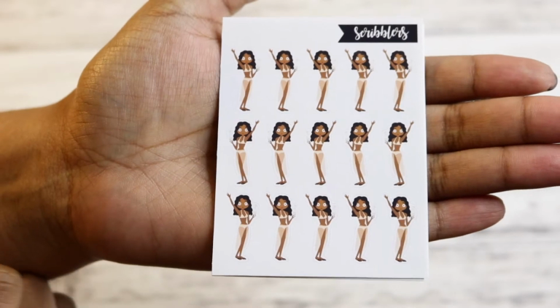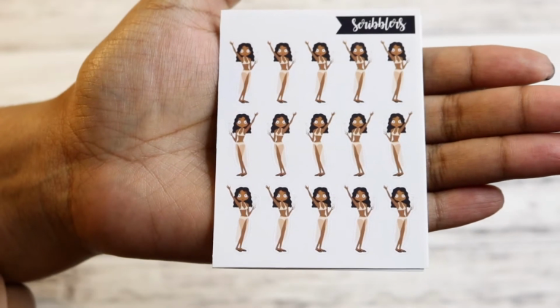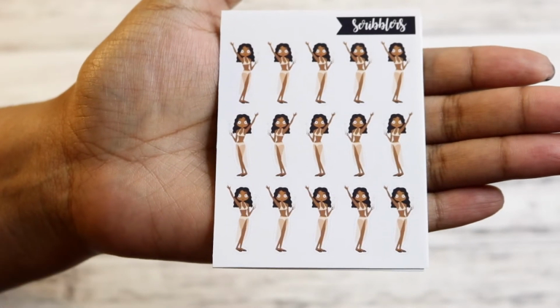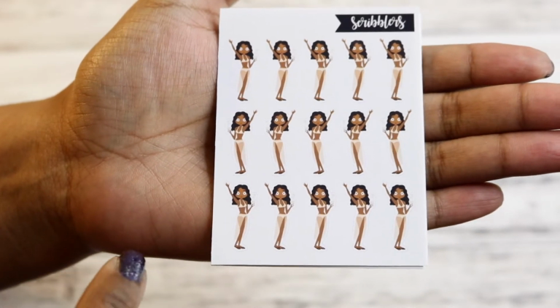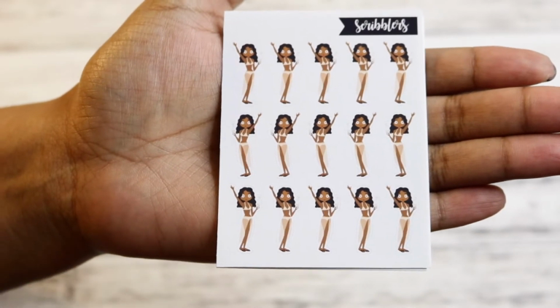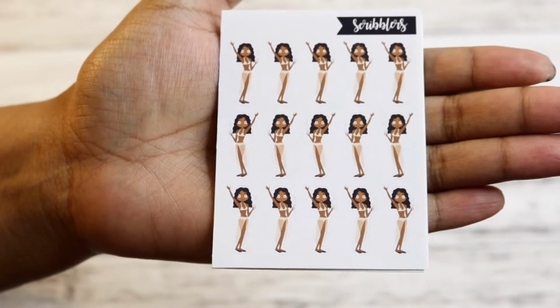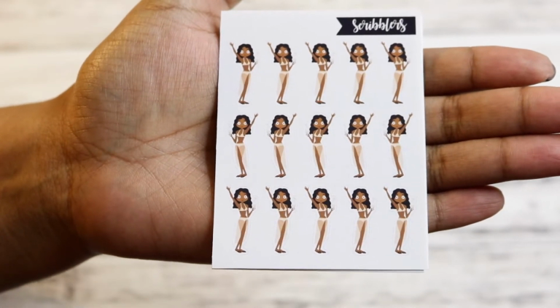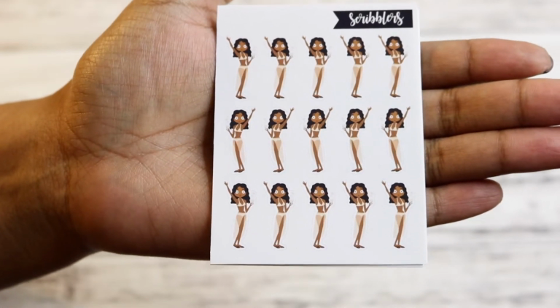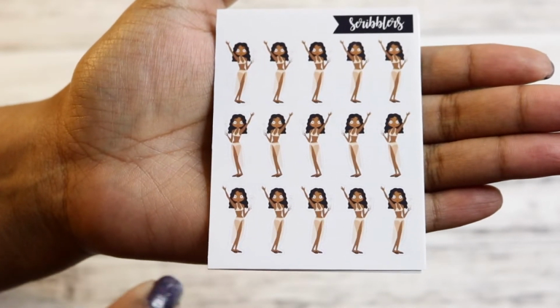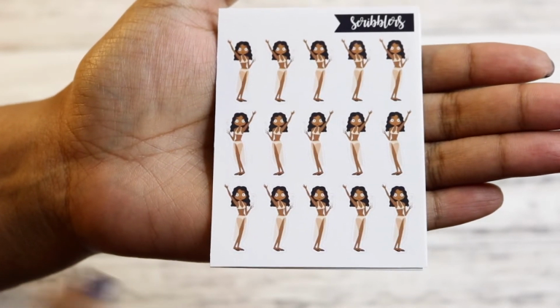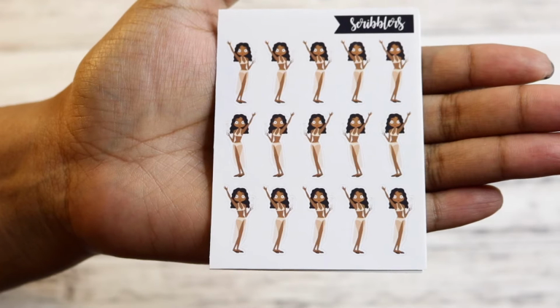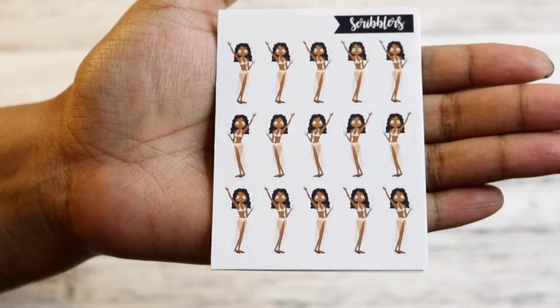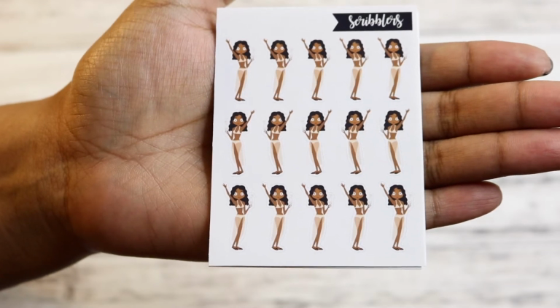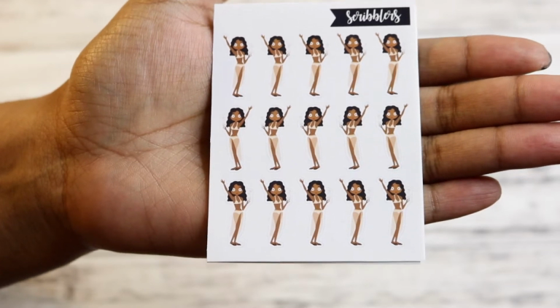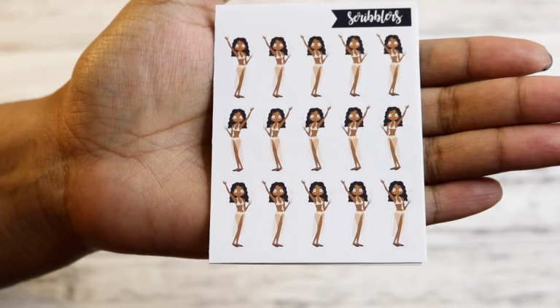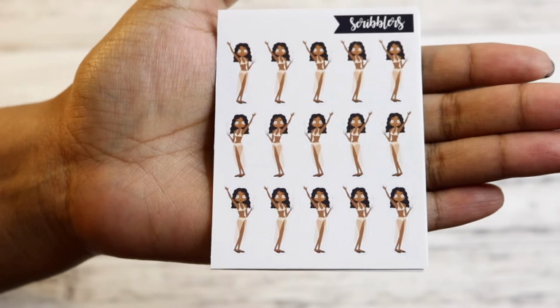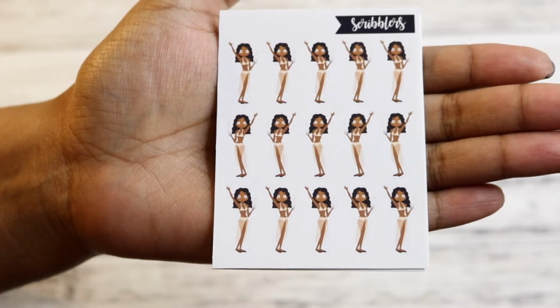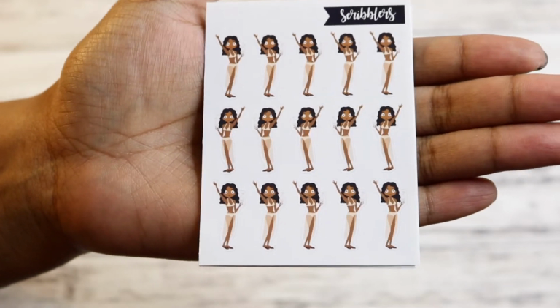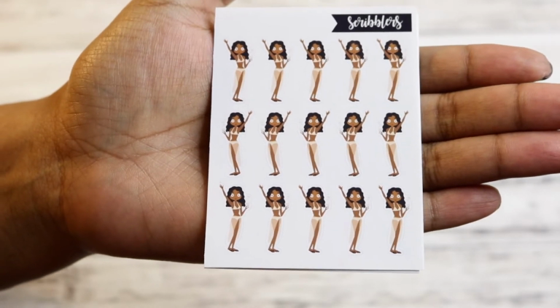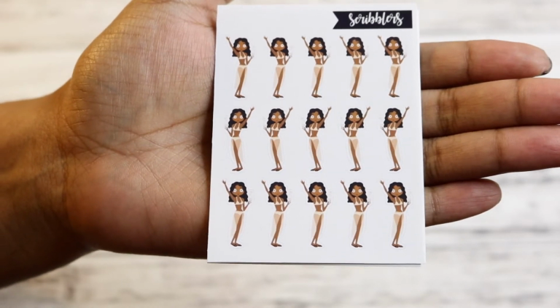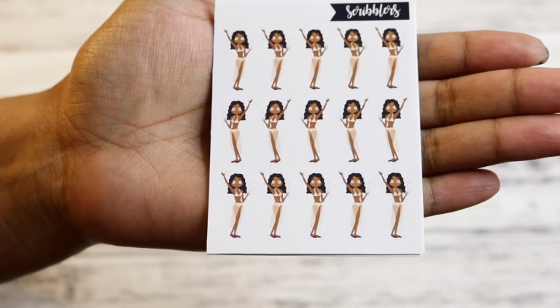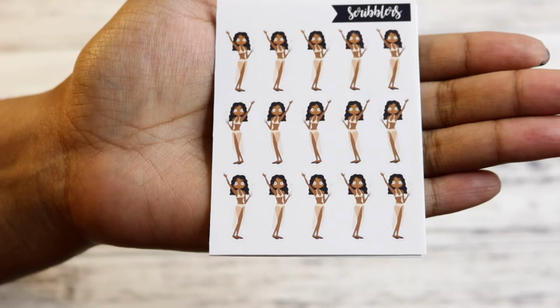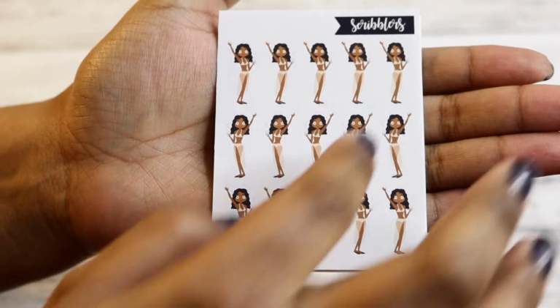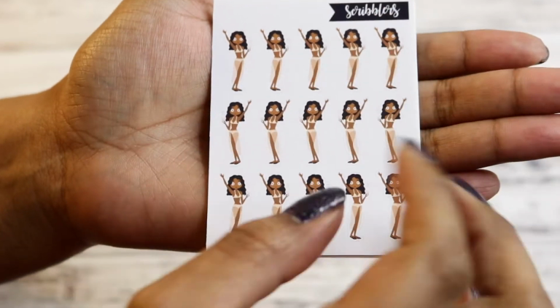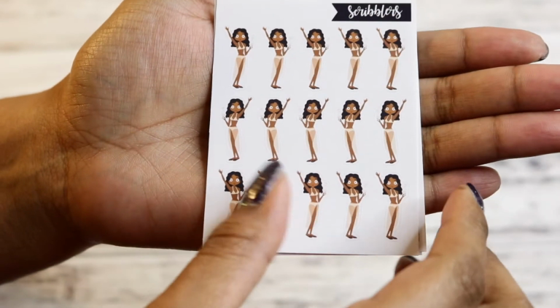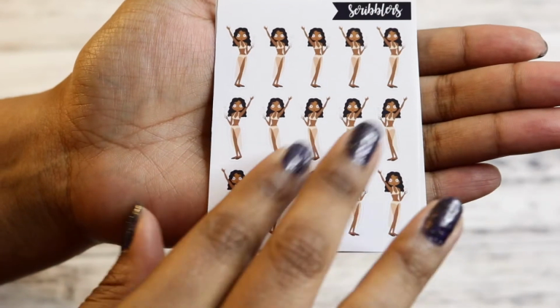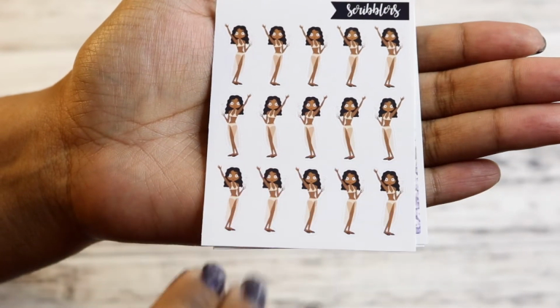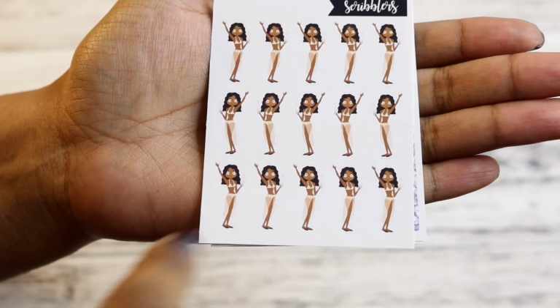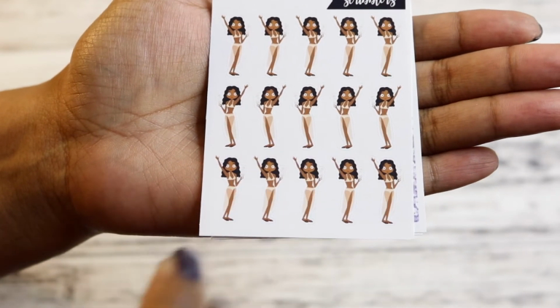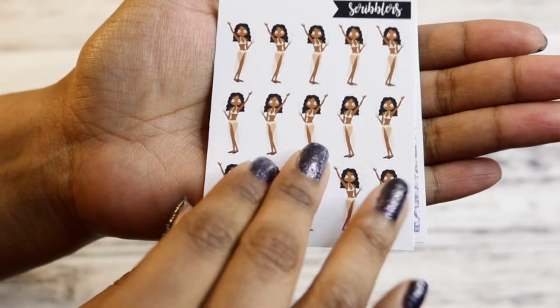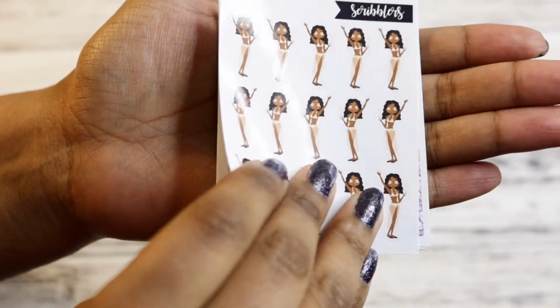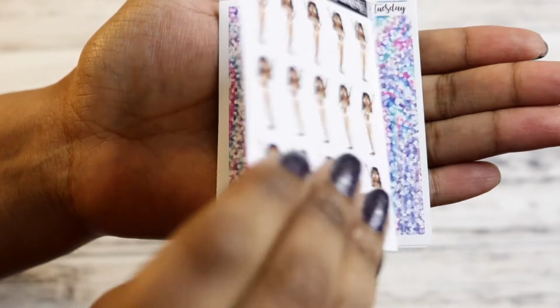So I did grab this $2 Tuesday. This was Olivia — she's the darker skinny gal, I think. She's just holding a drink and looks to be poolside. She has her bathing suit on and a little sarong. I thought that was super cute.